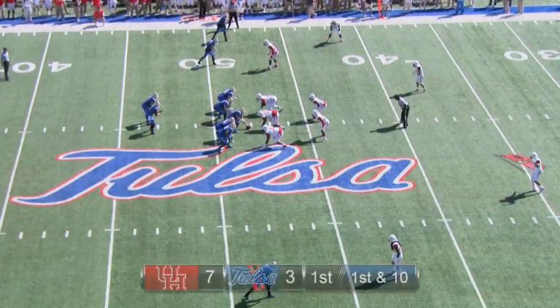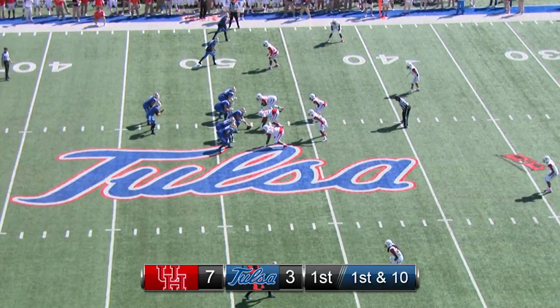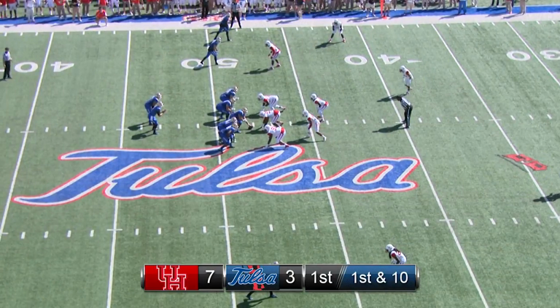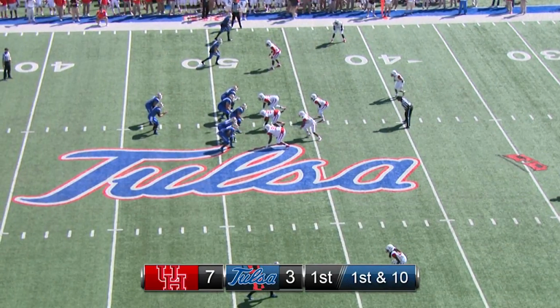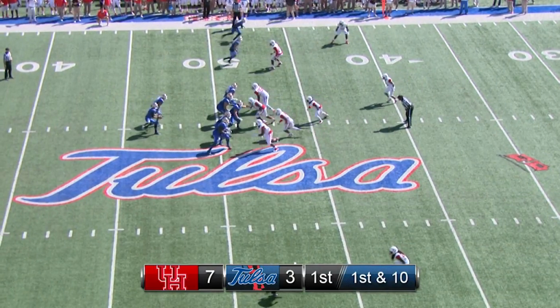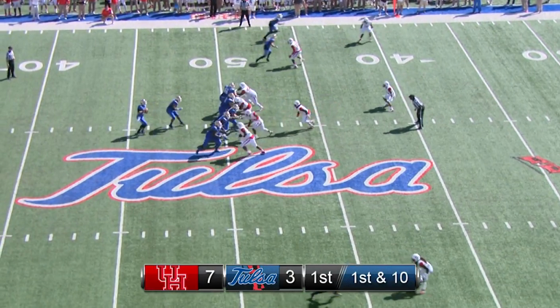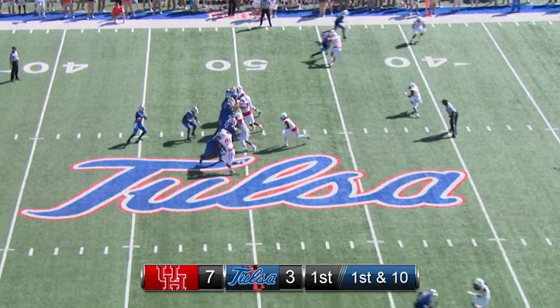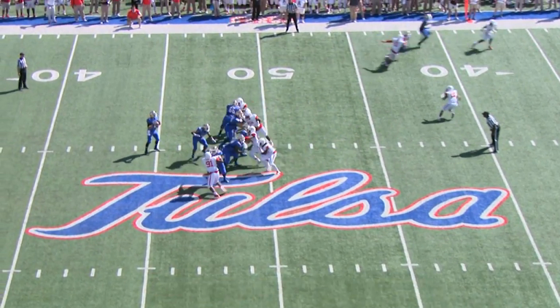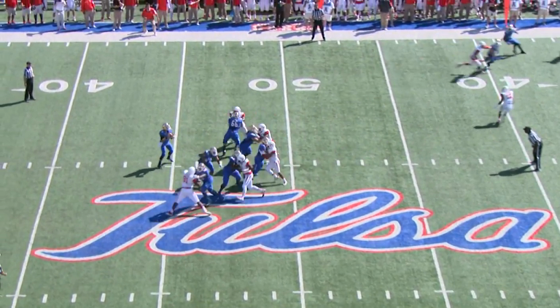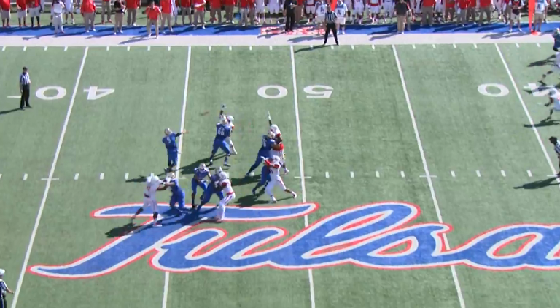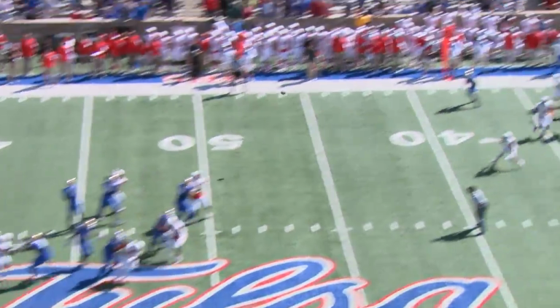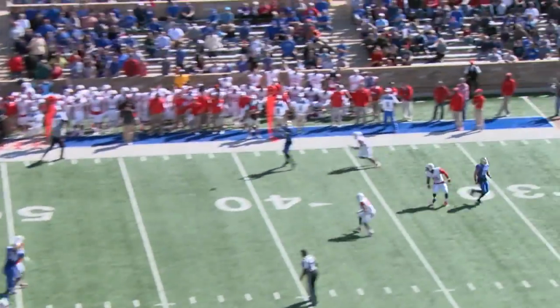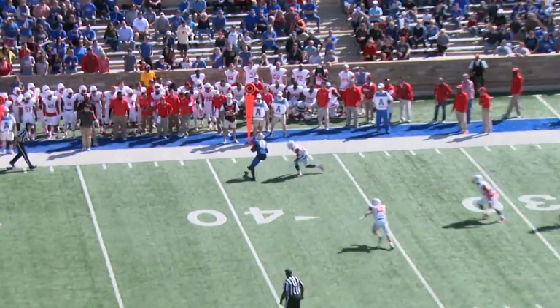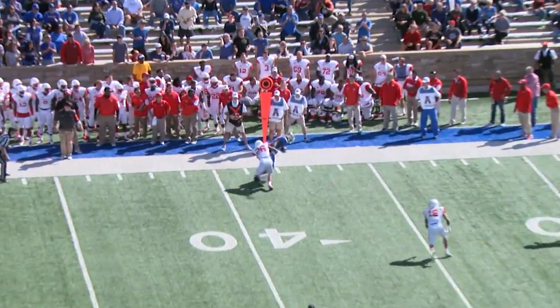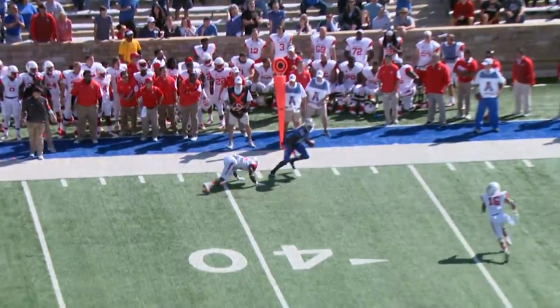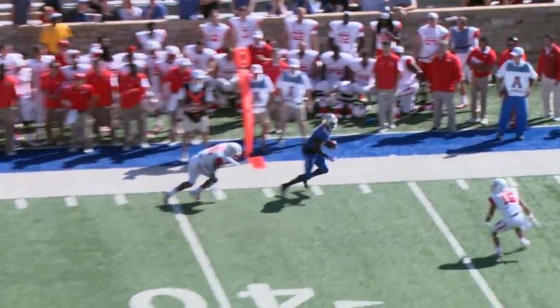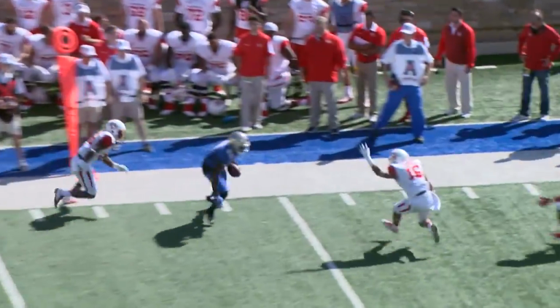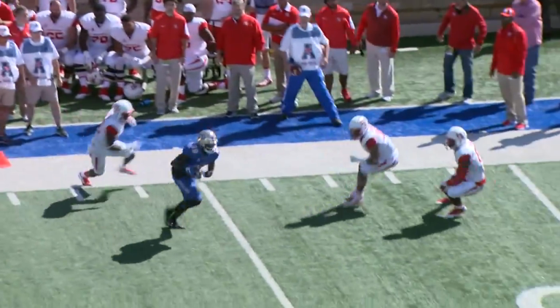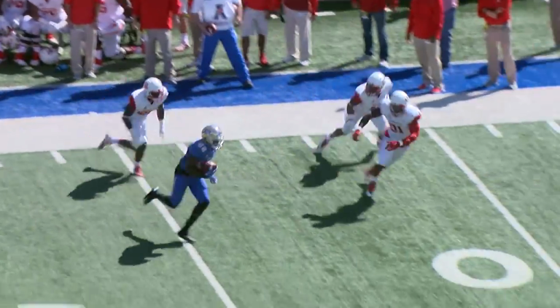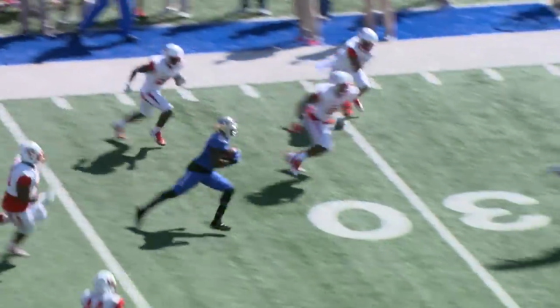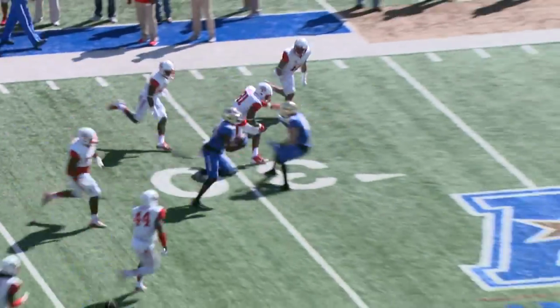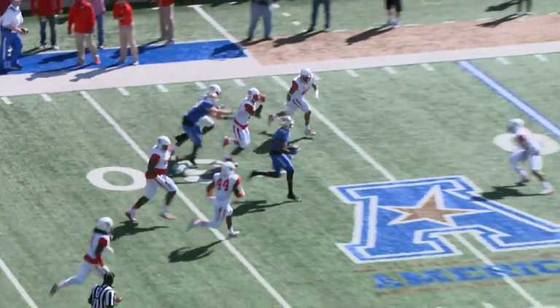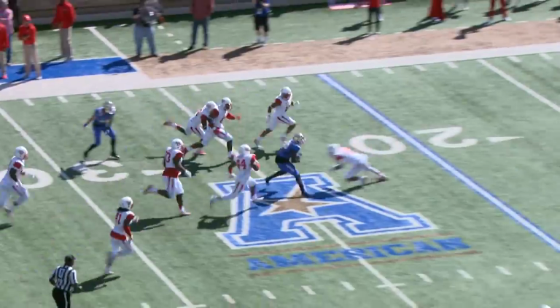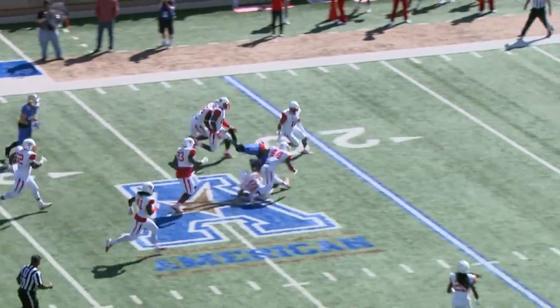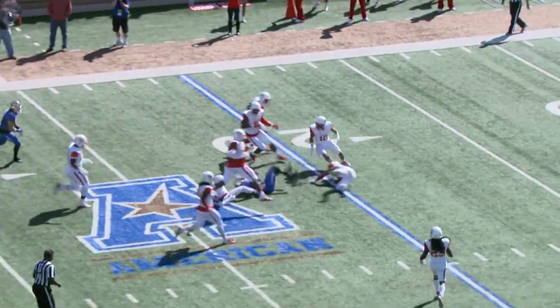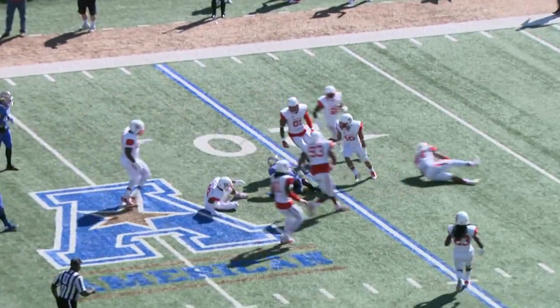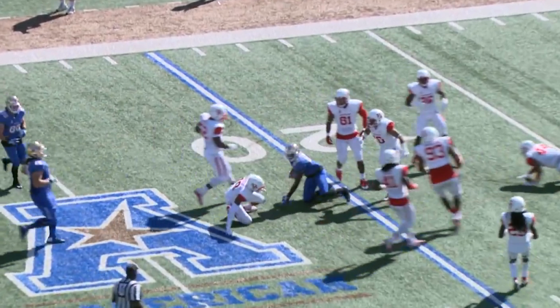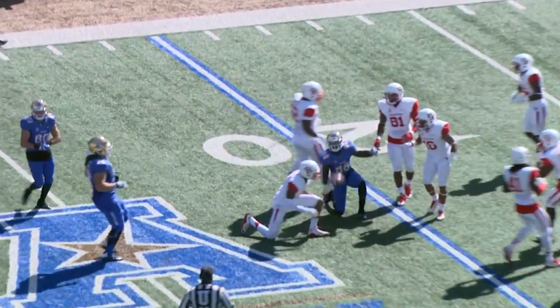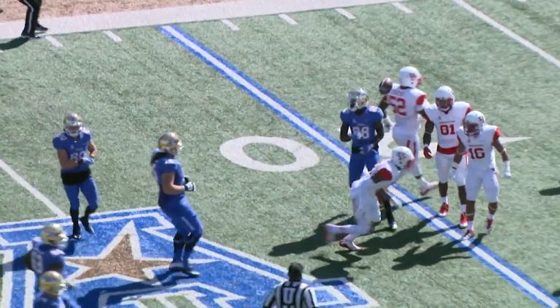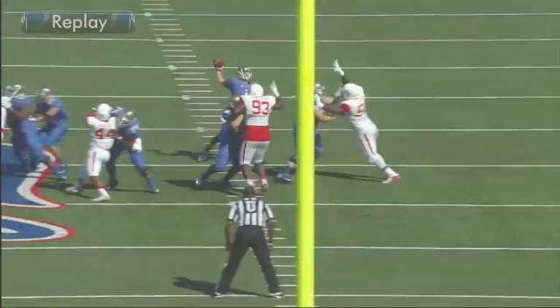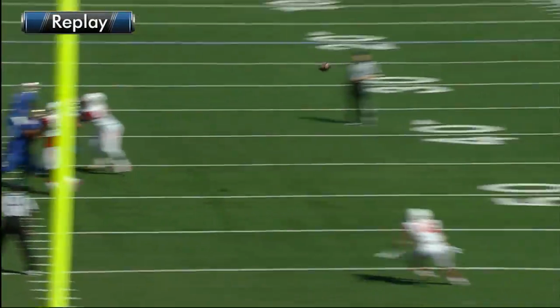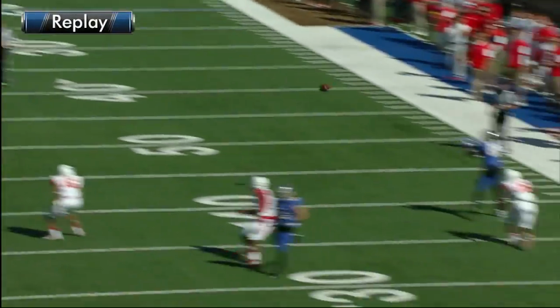Evans, two receivers near side right, two far side left. Back to pass, Evans with loads of time, throws left side — caught by Atkinson, breaks a tackle, left boundary, cuts inside, 35, 30, 25 — and he cartwheels forward to the 22 yard line.